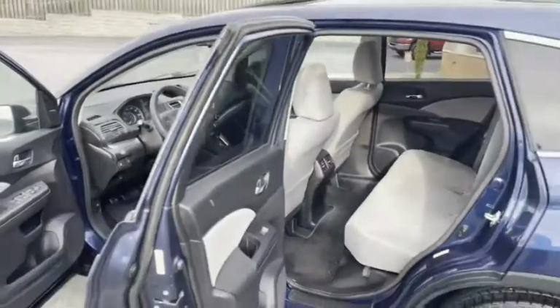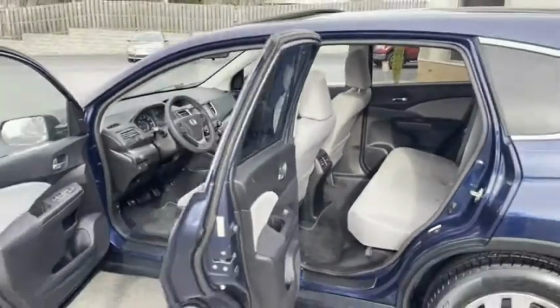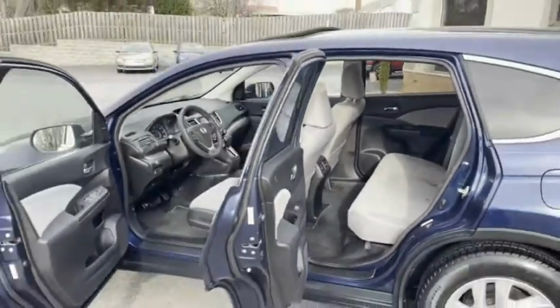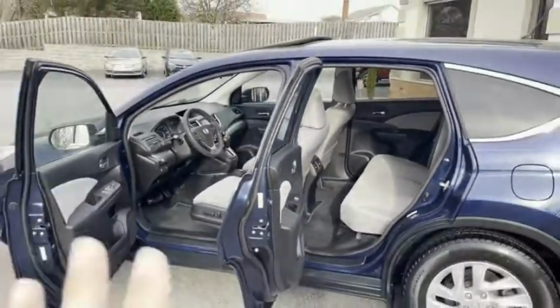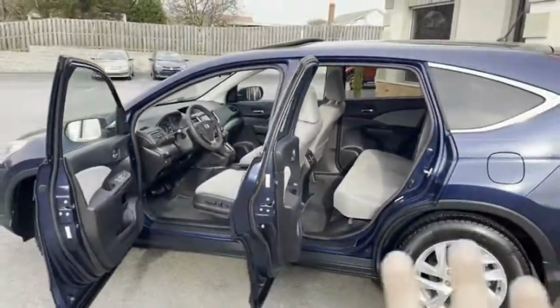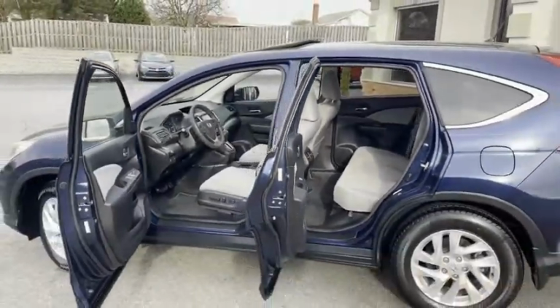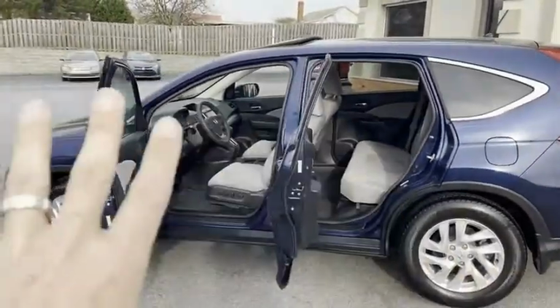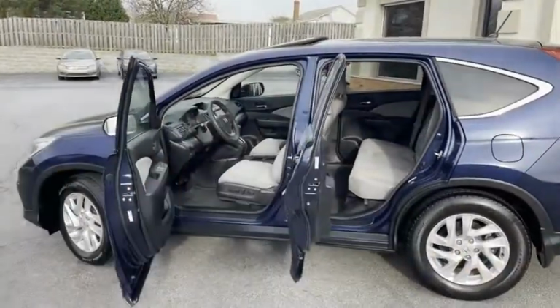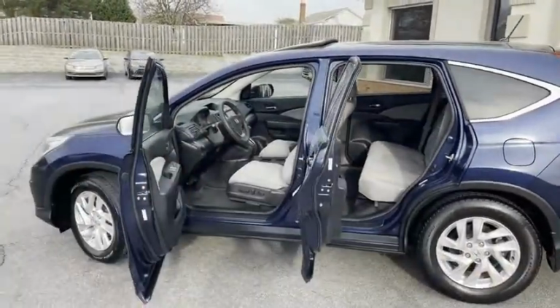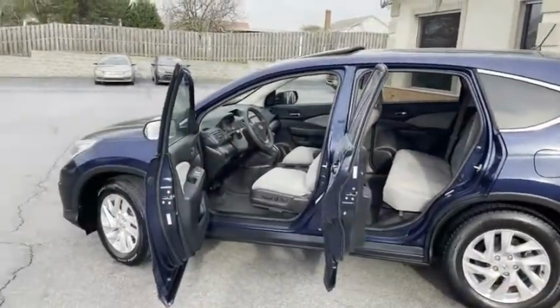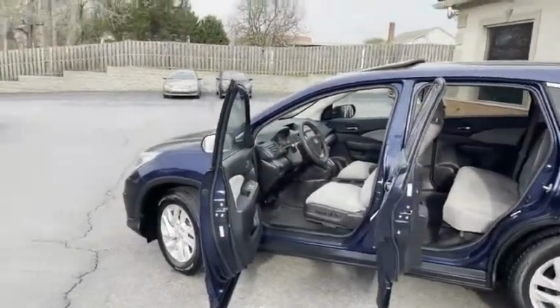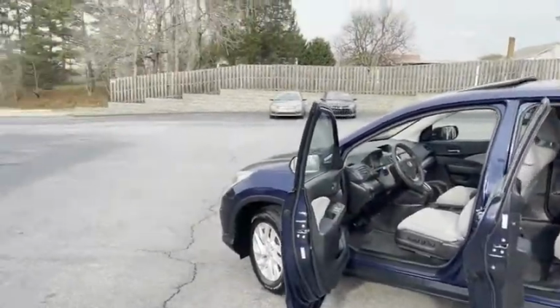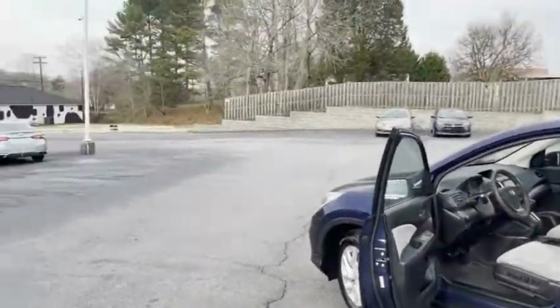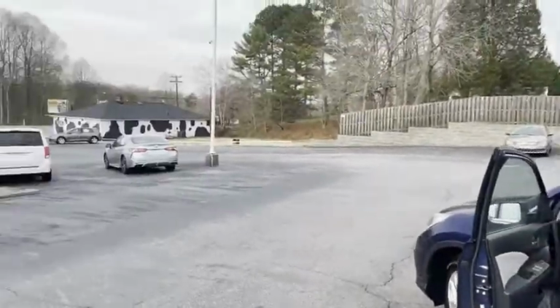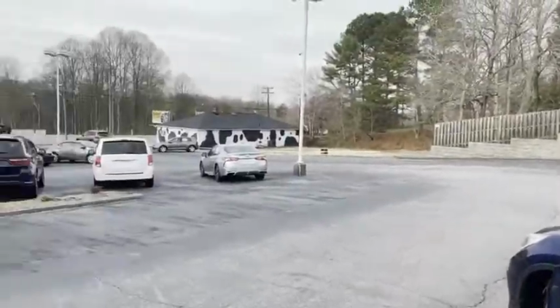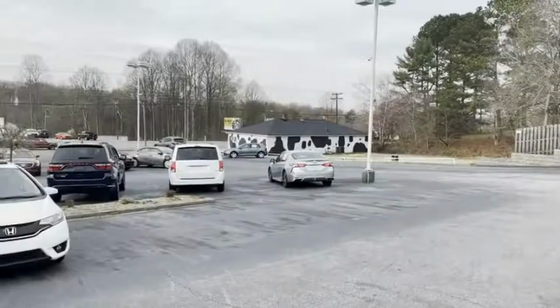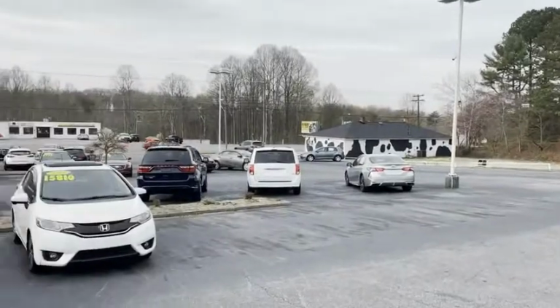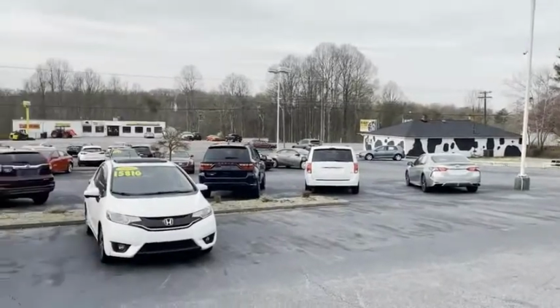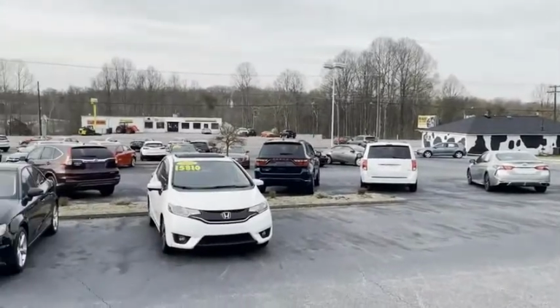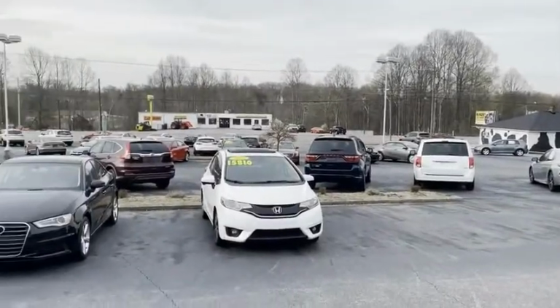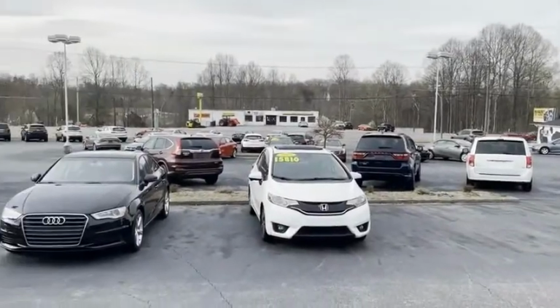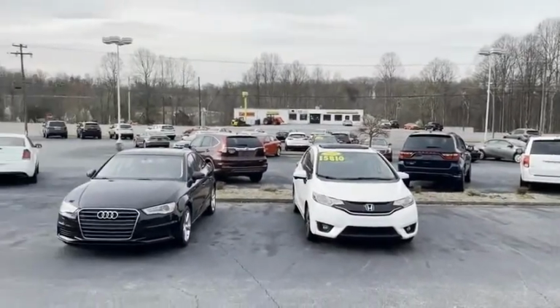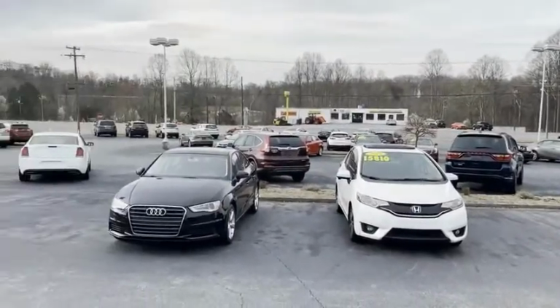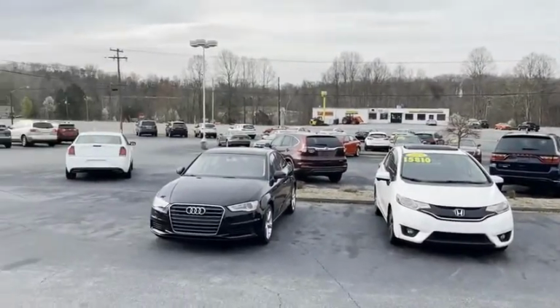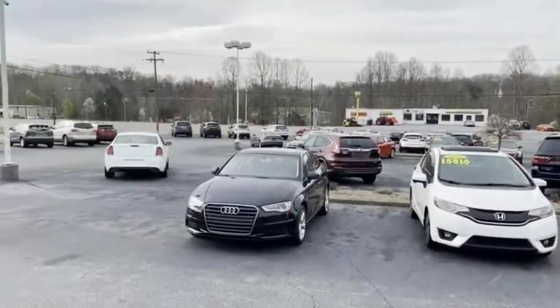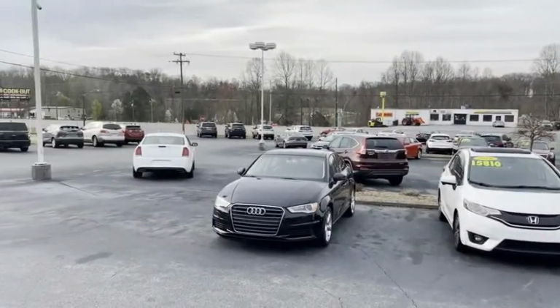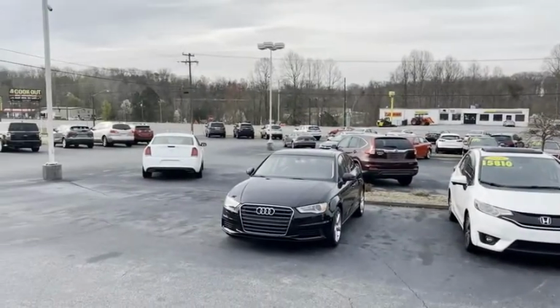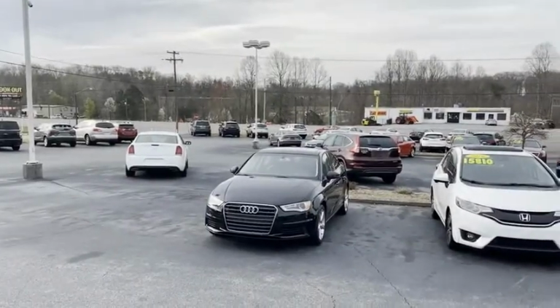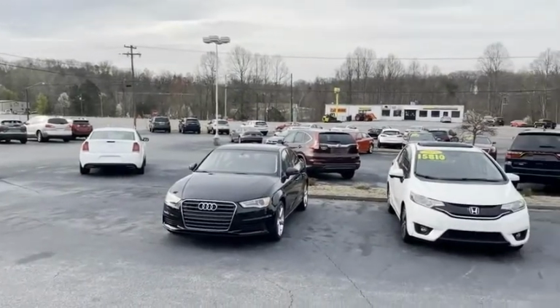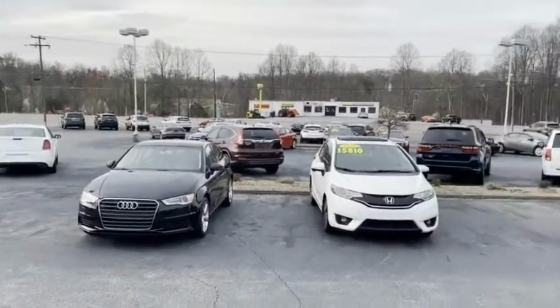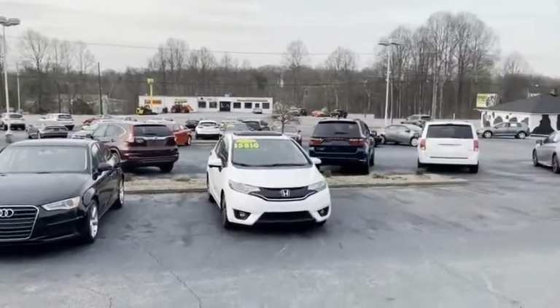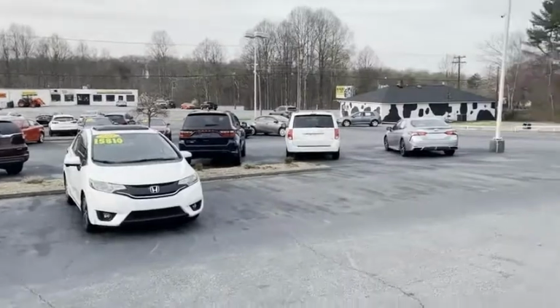Look at this — brand new tires all the way around. We do every bit of our financing right here at the Trading Post. We can get you approved with the best rates around, easy financing.